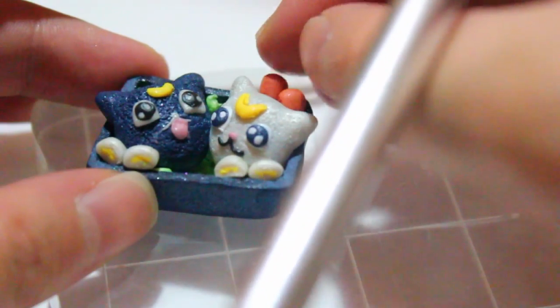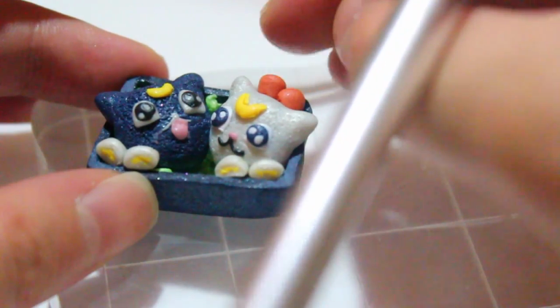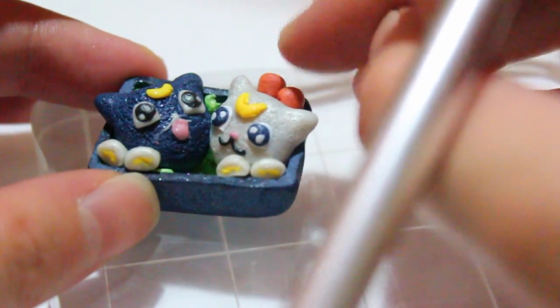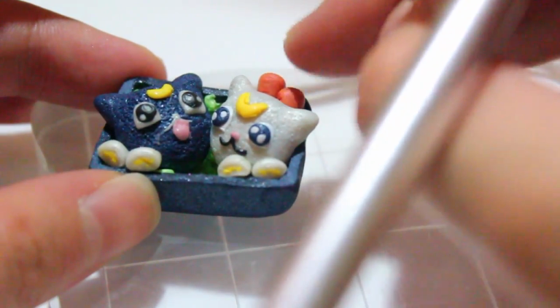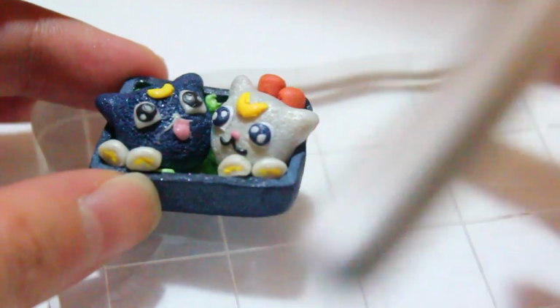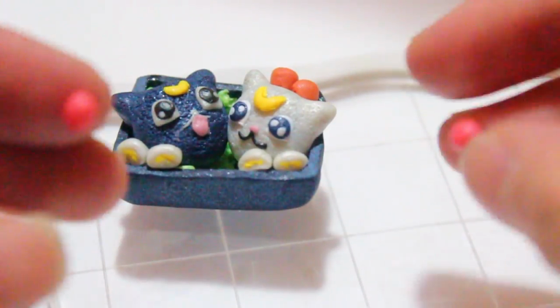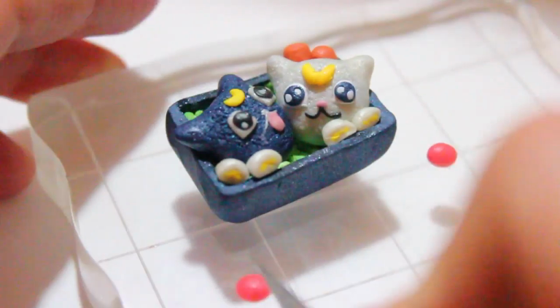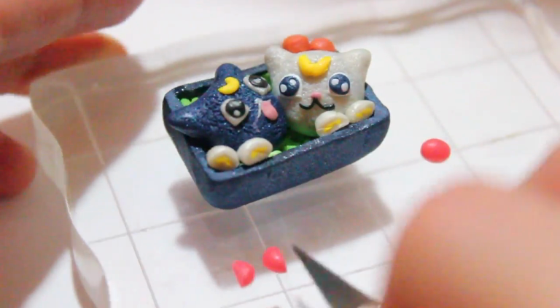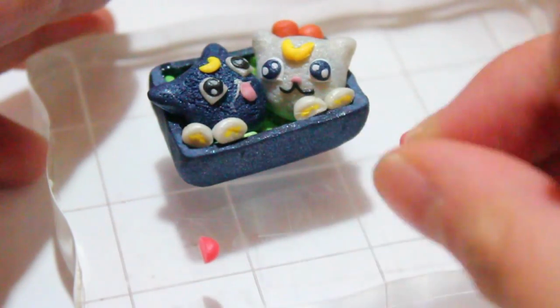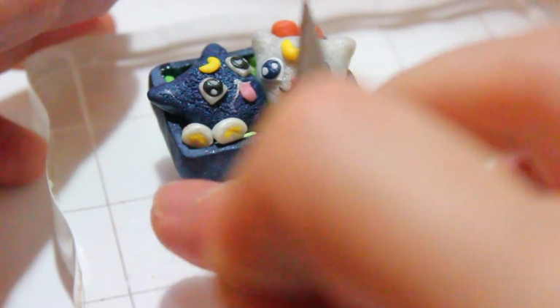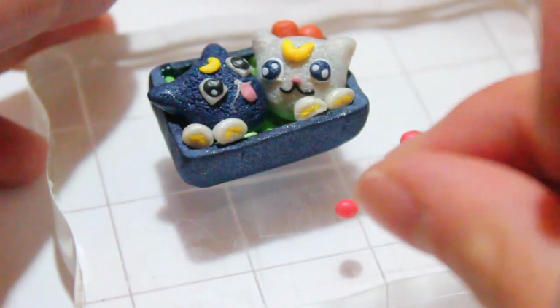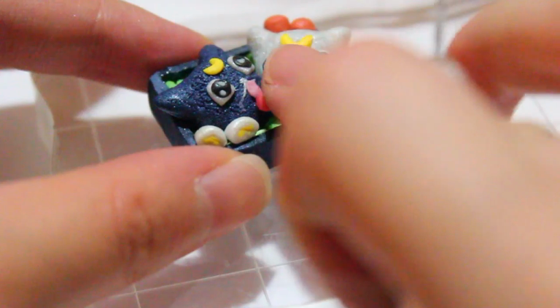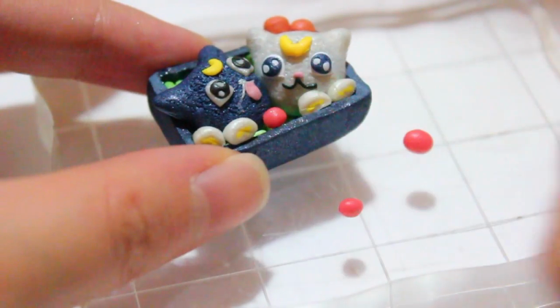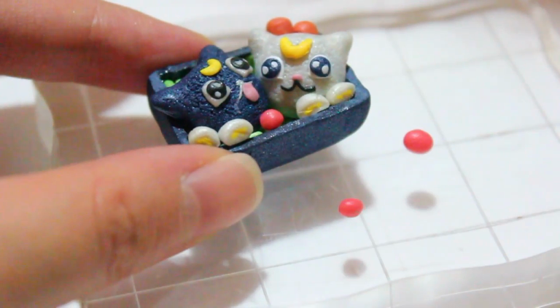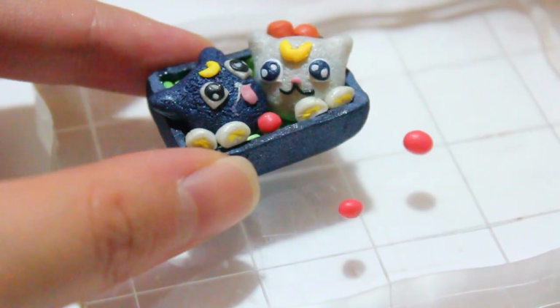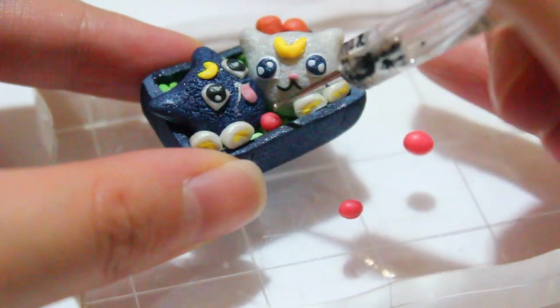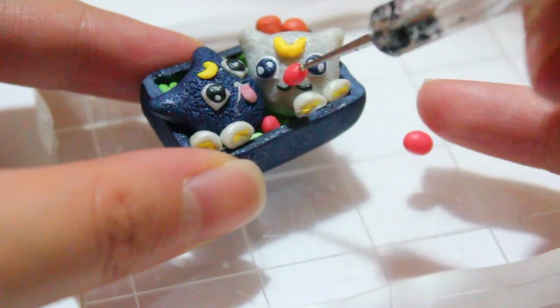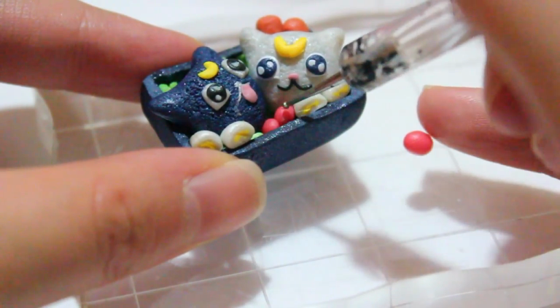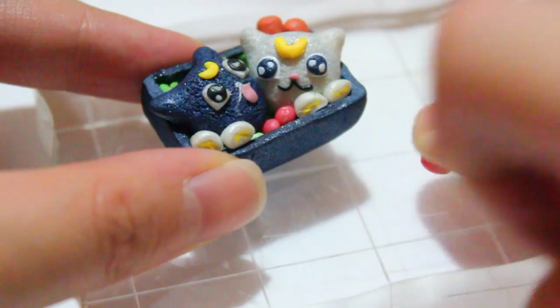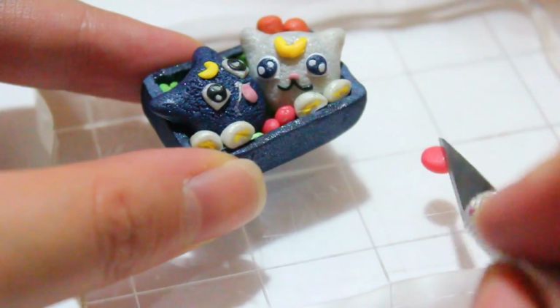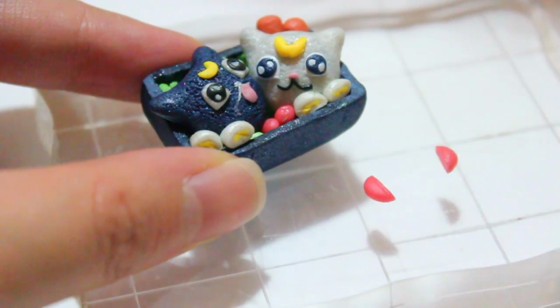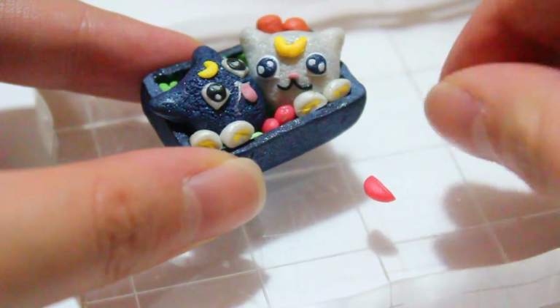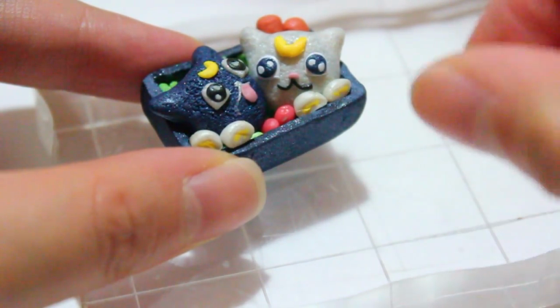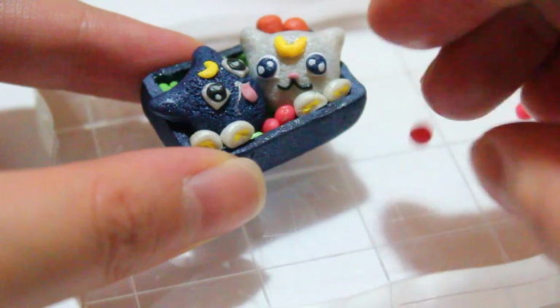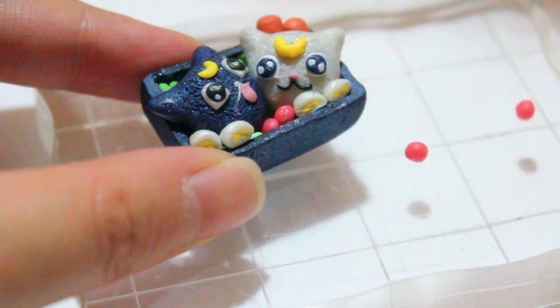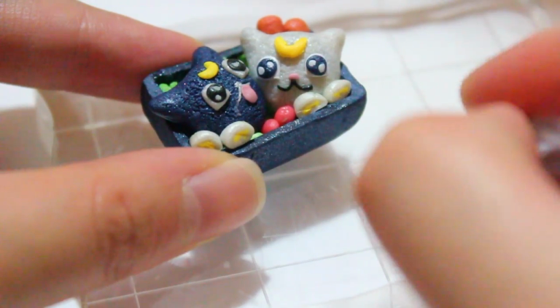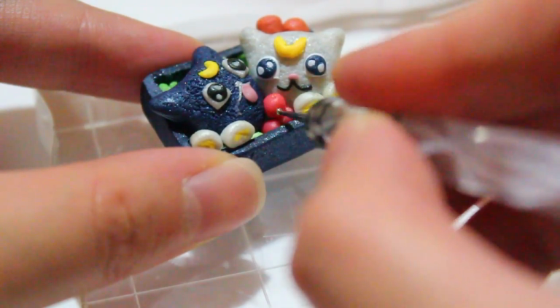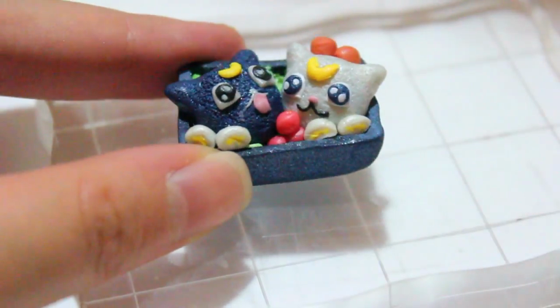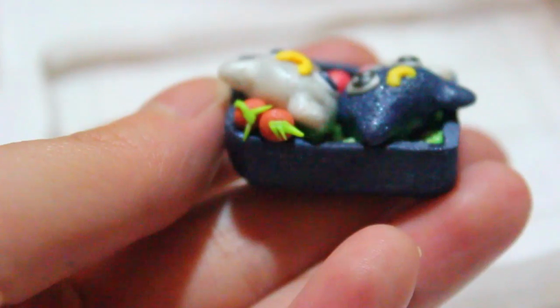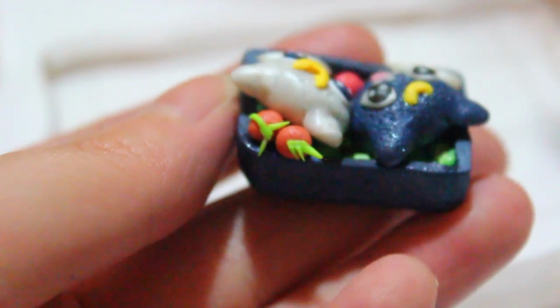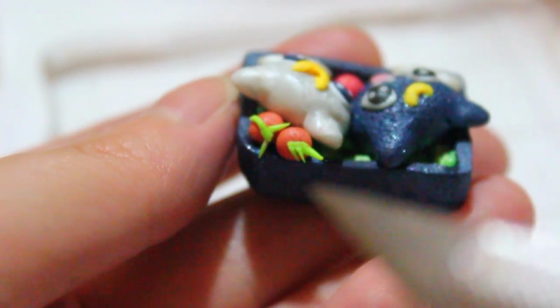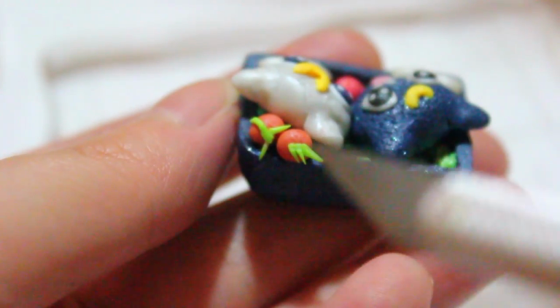Then I took some translucent red clay and cut them in half a couple of times until I liked the size, and these were my tiny, tiny tomatoes. Oh, I almost forgot — don't forget to add some stems on your carrots.